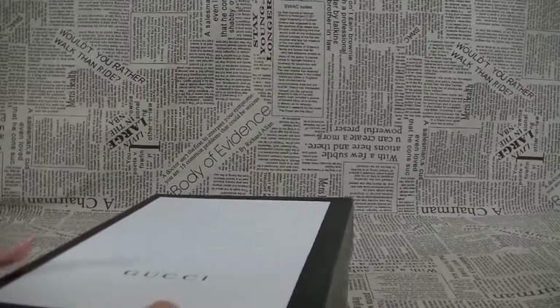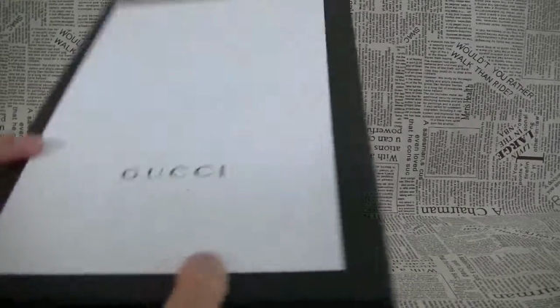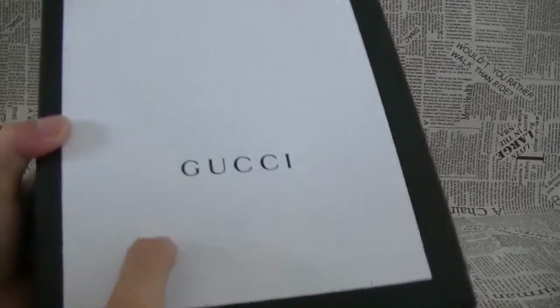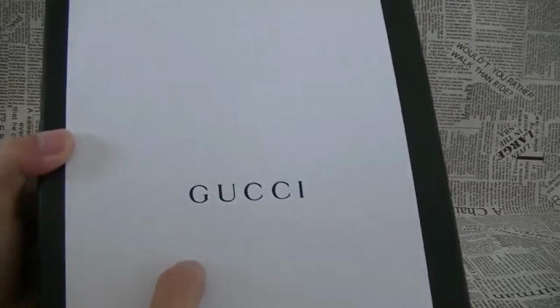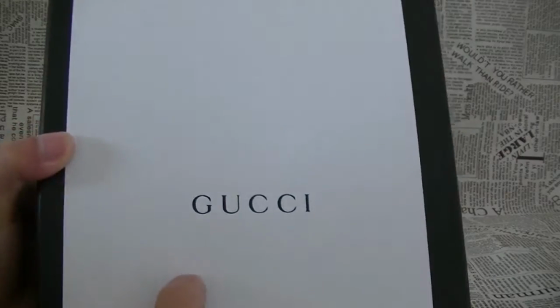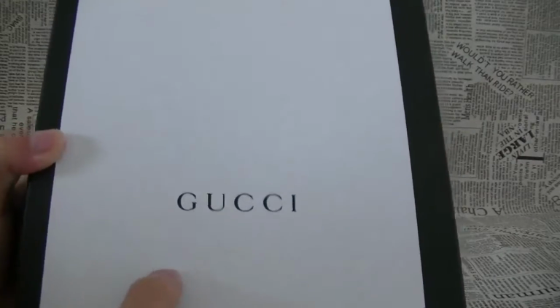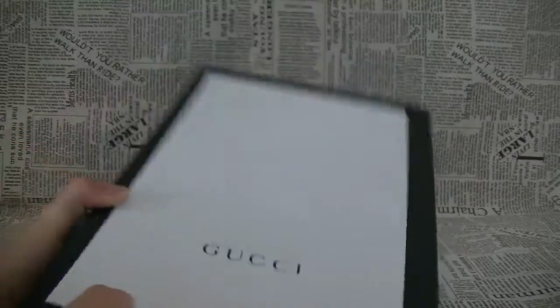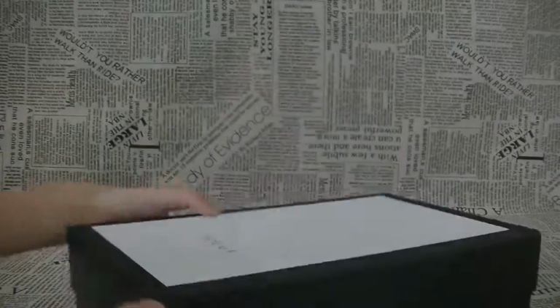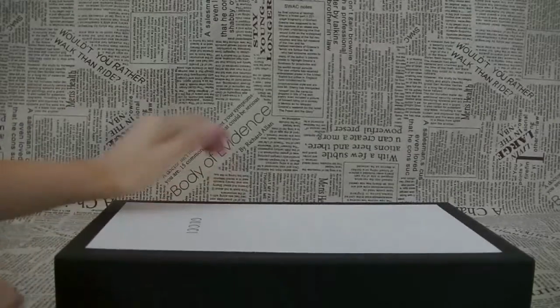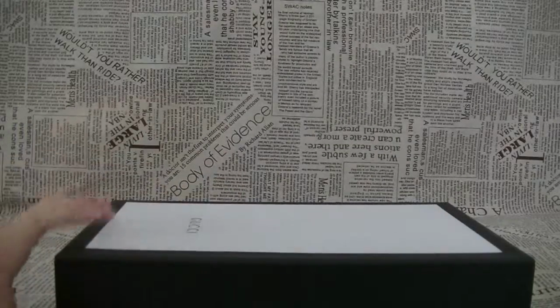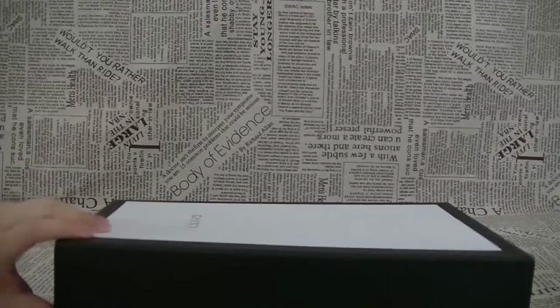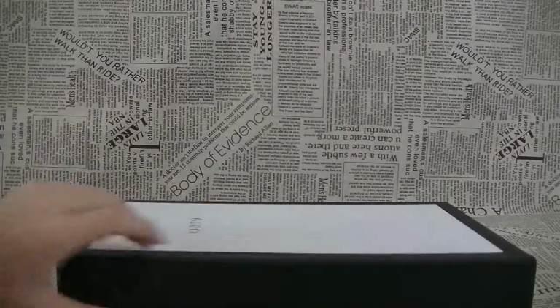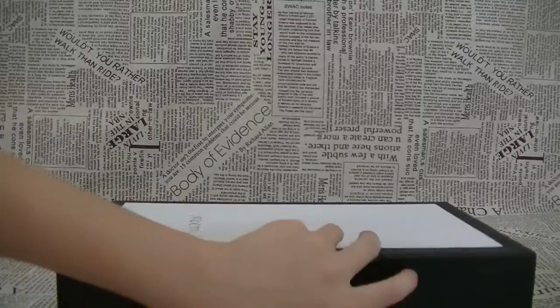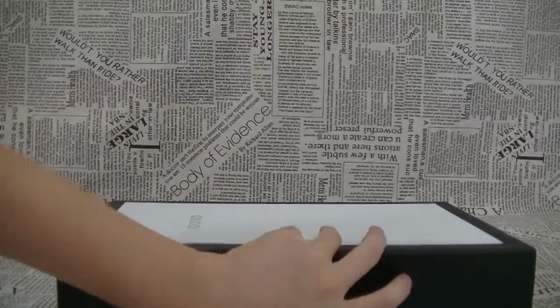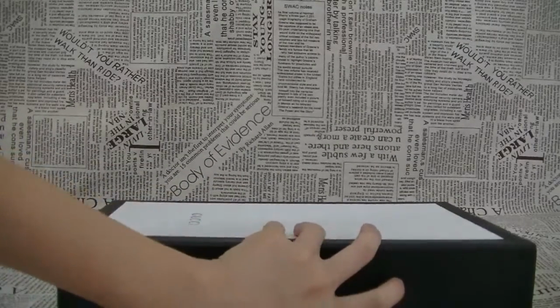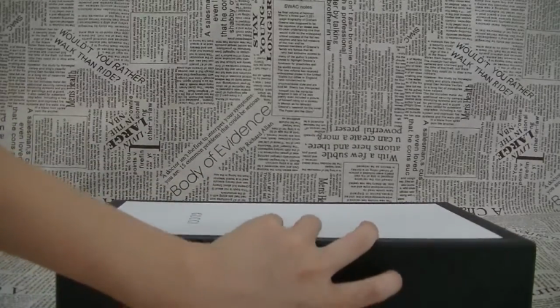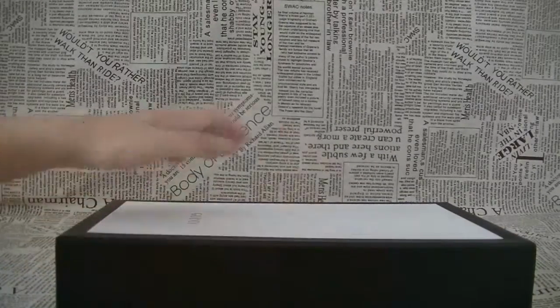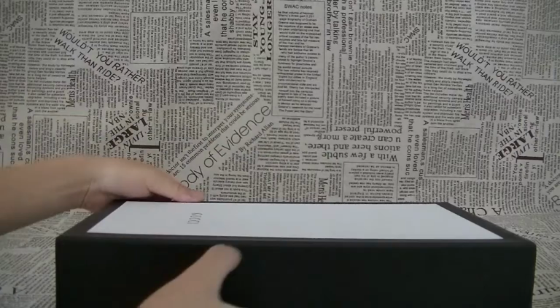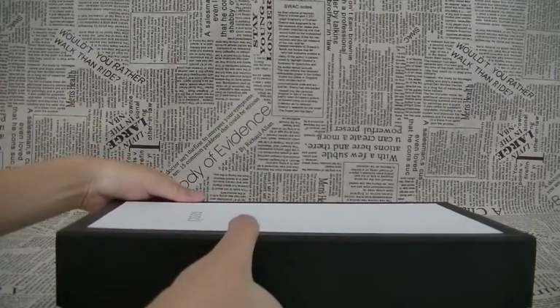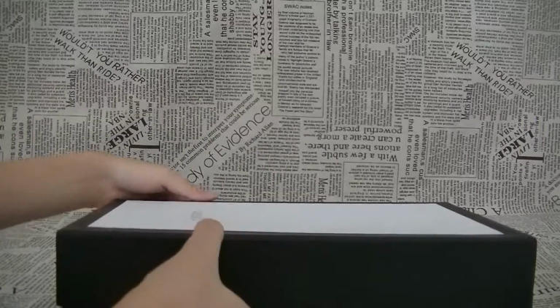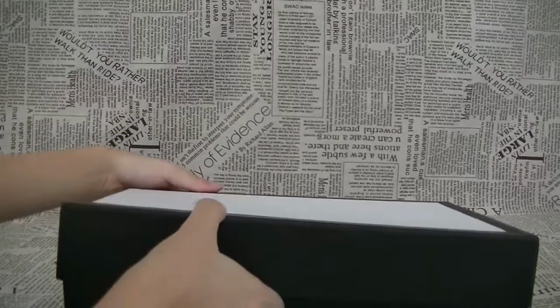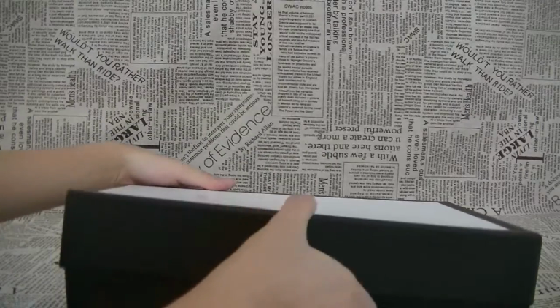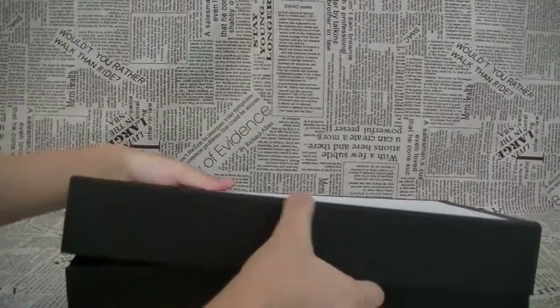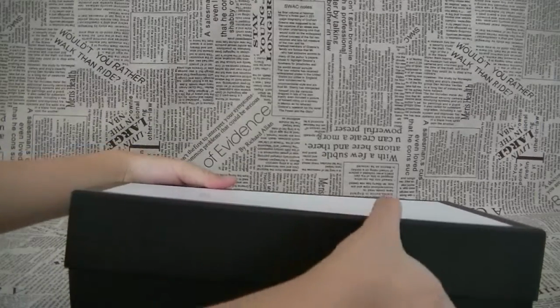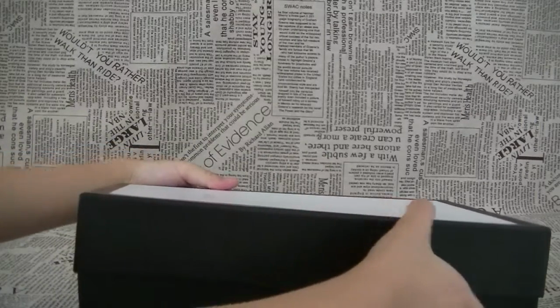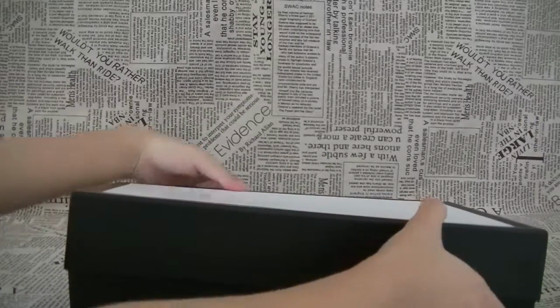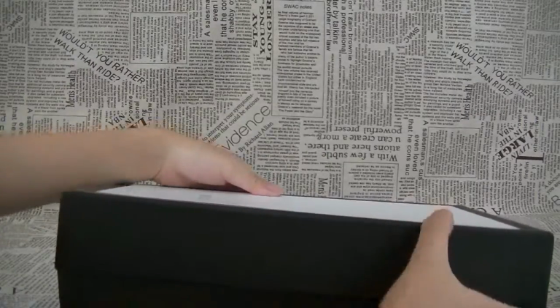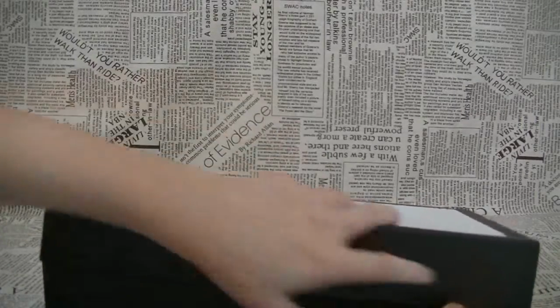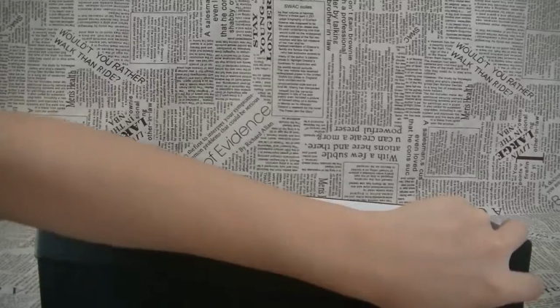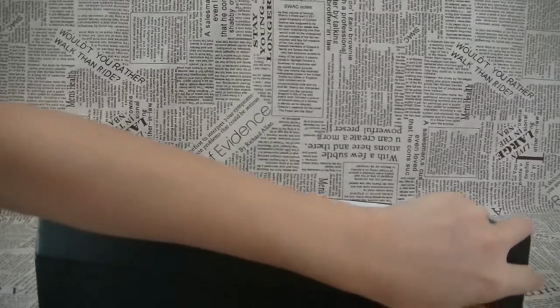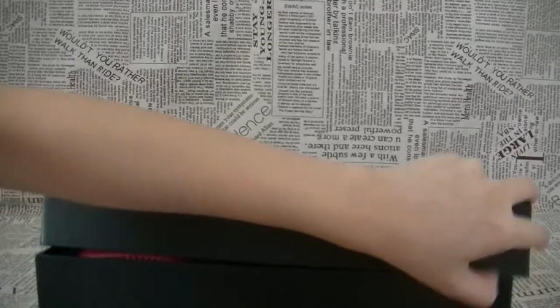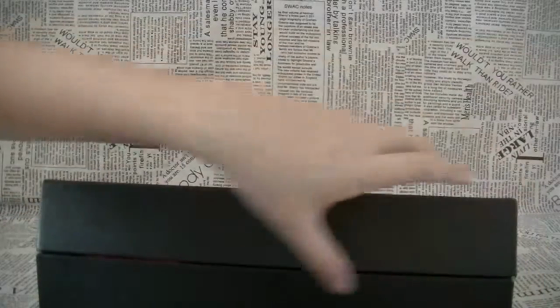Here is the Gucci branding. Let's check the shoes — very exciting. The shoes is very very nice.